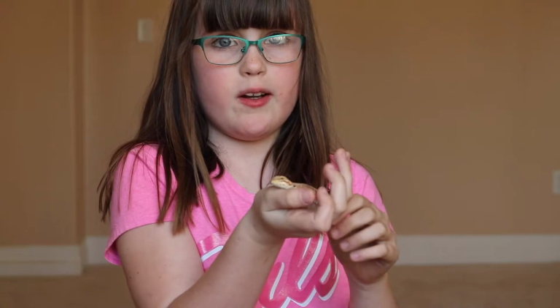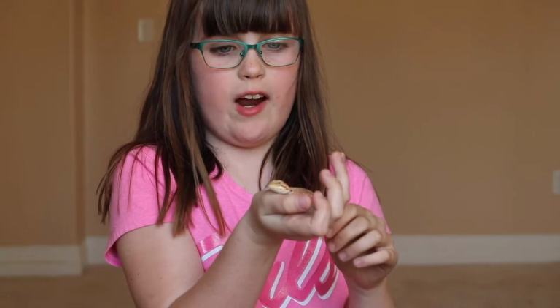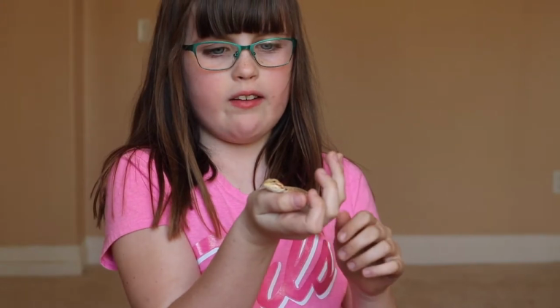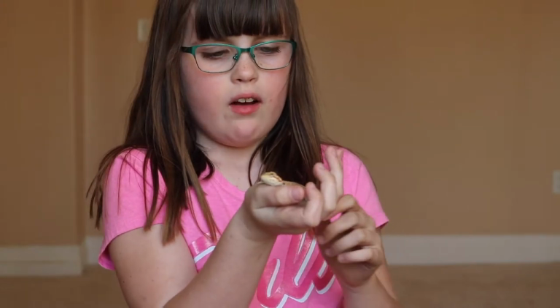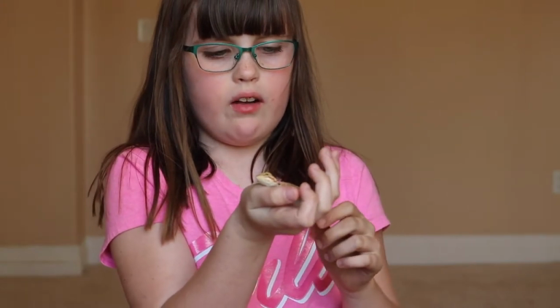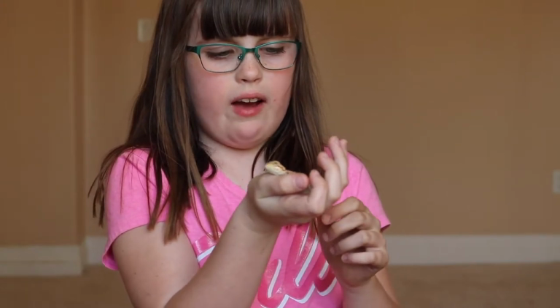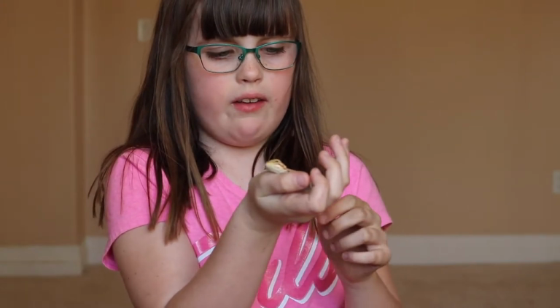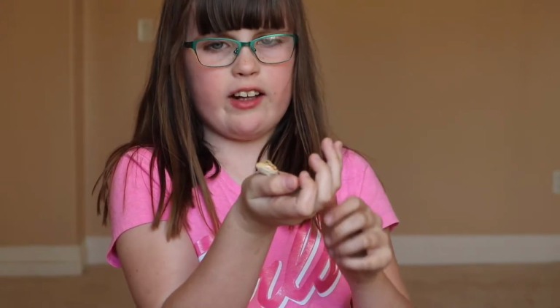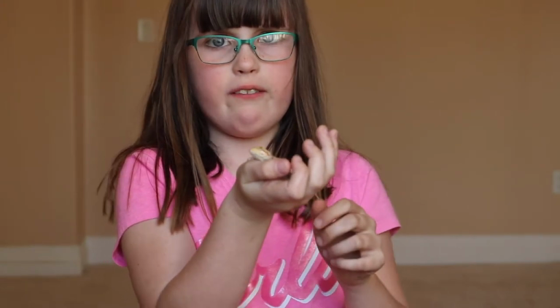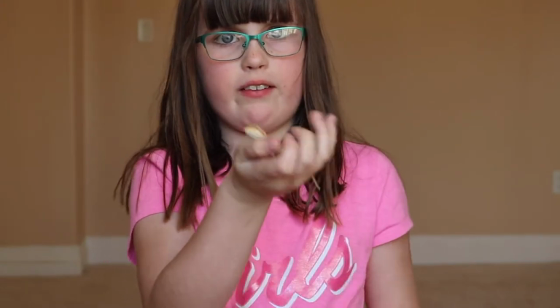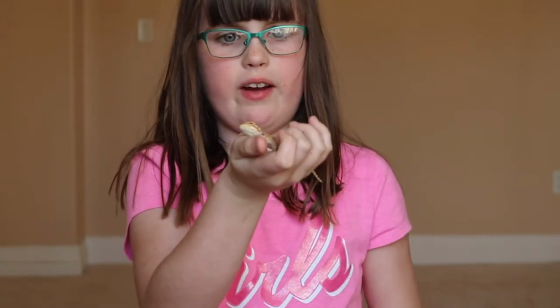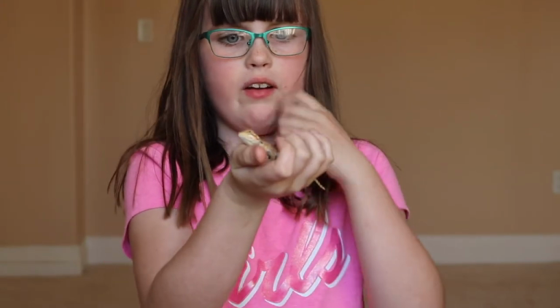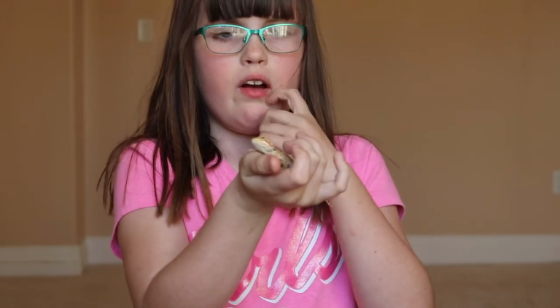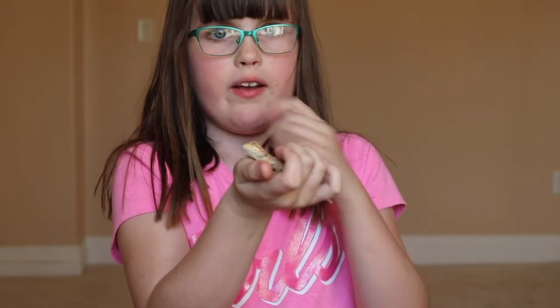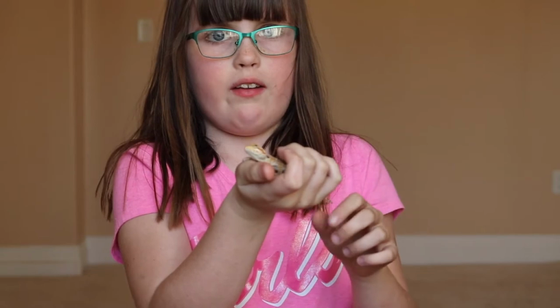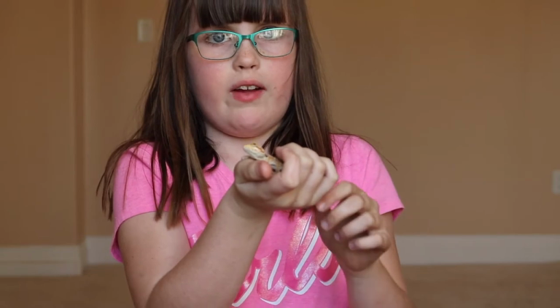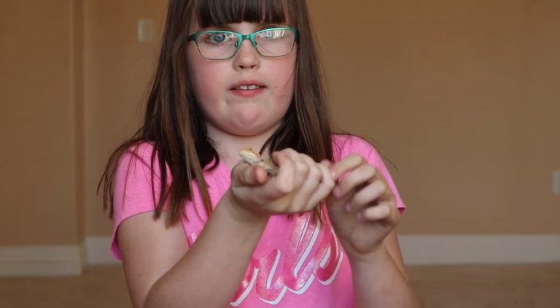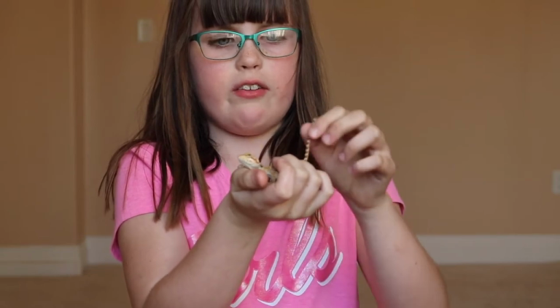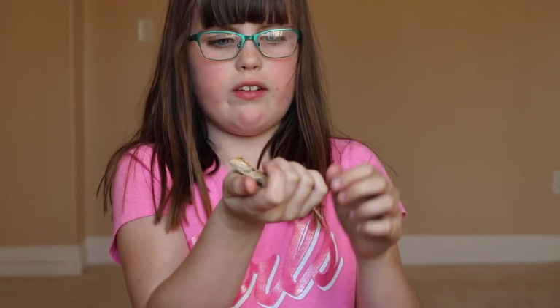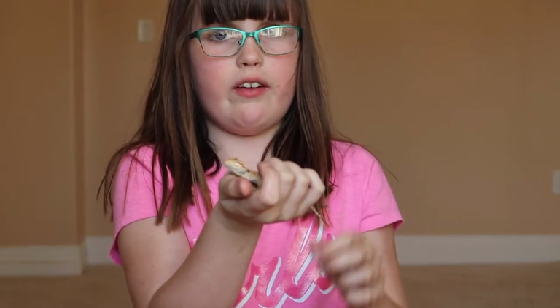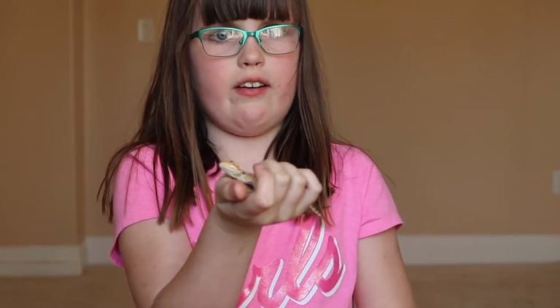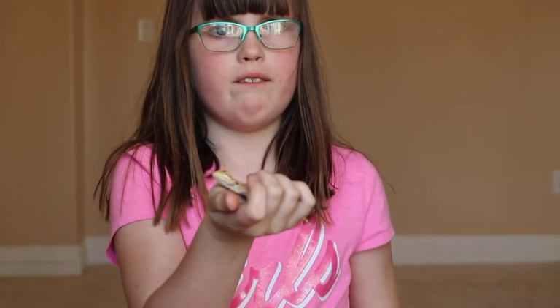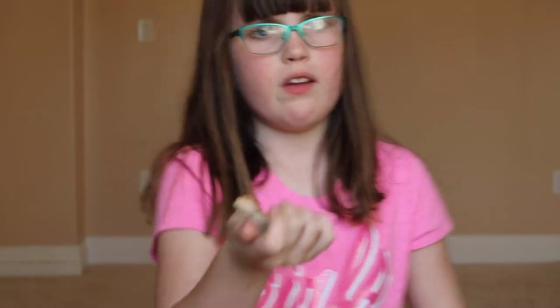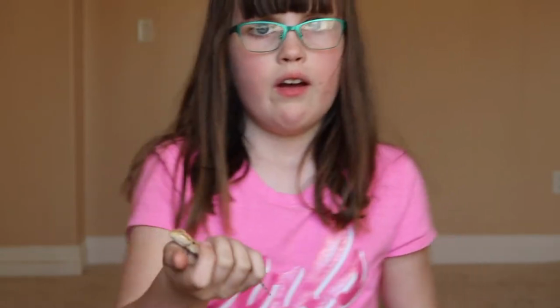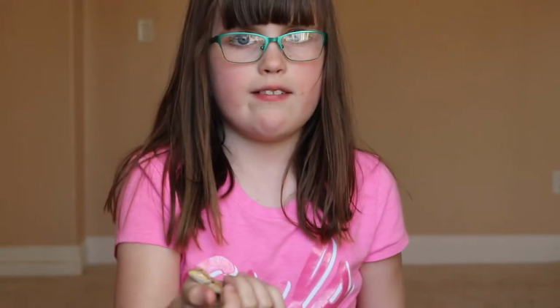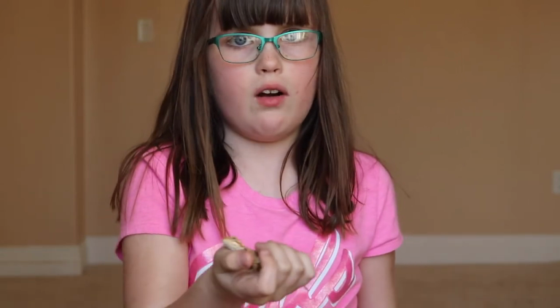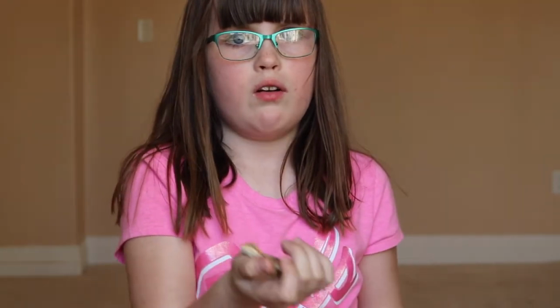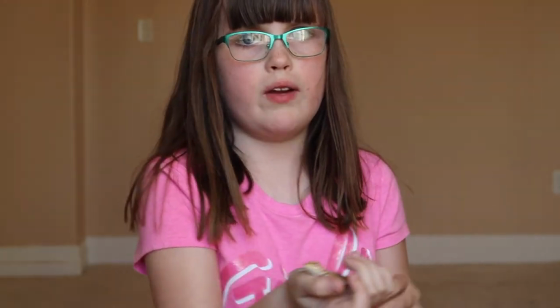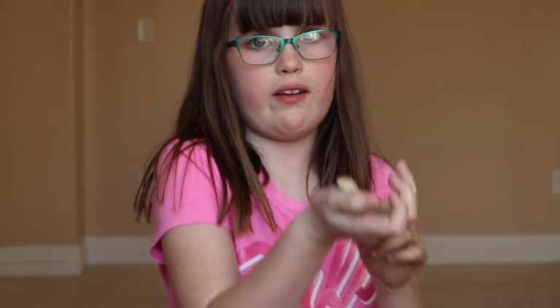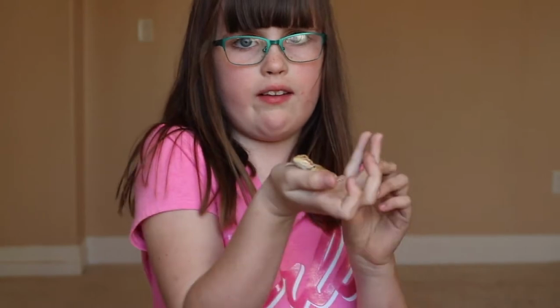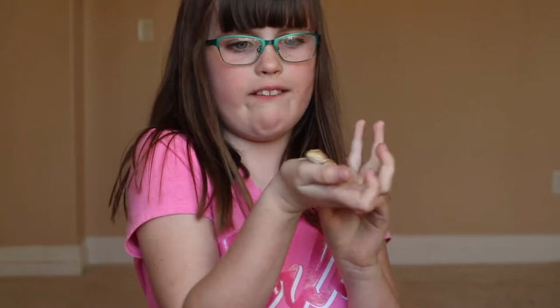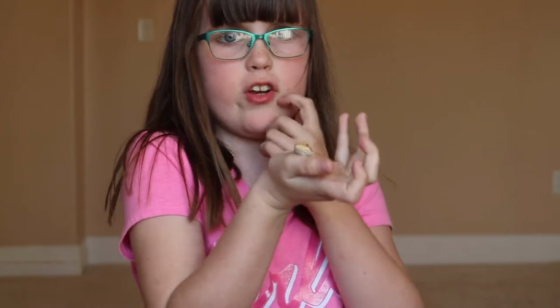This is my bearded dragon that is actually a rescue, and it's too little to know the gender, and its name is Chip.